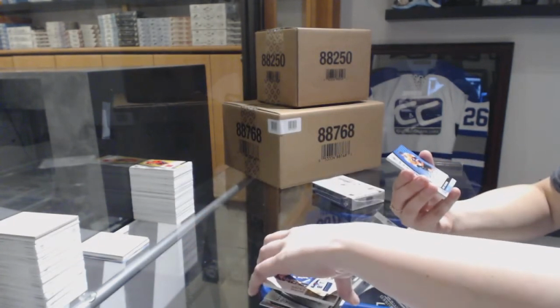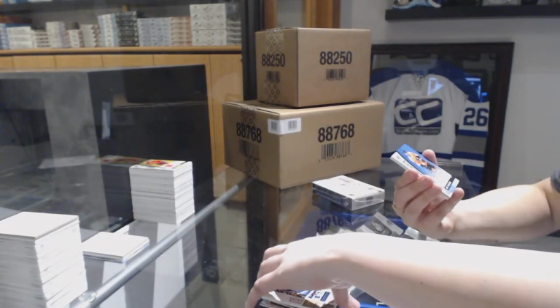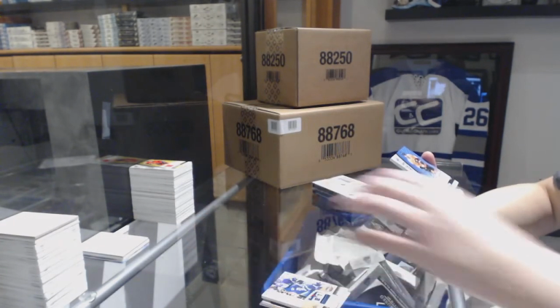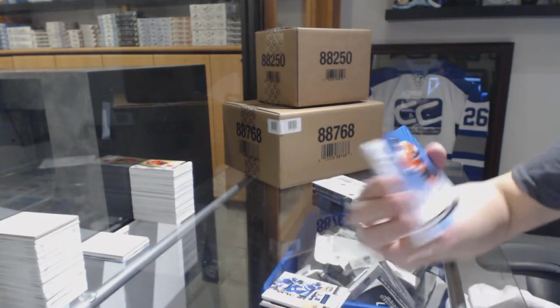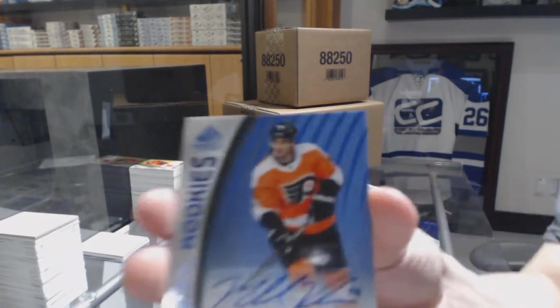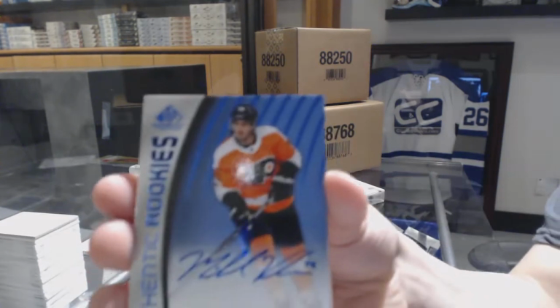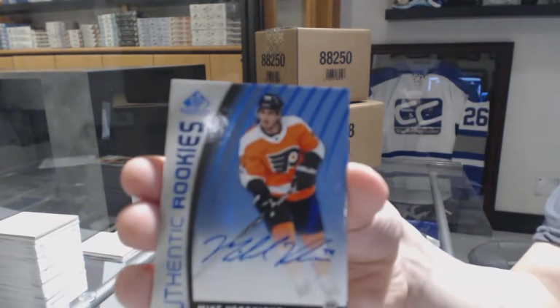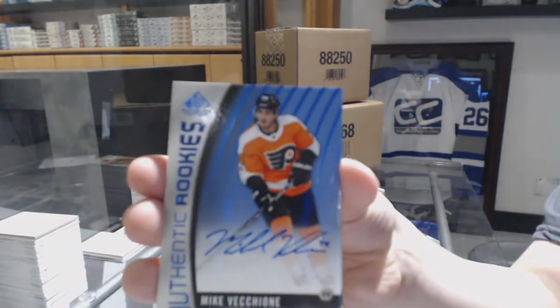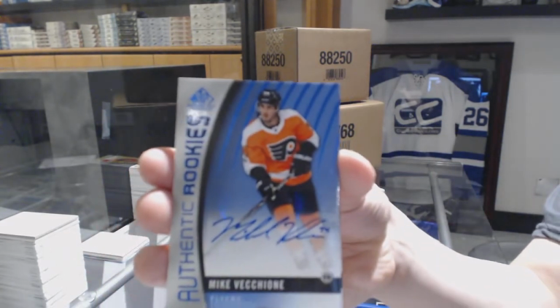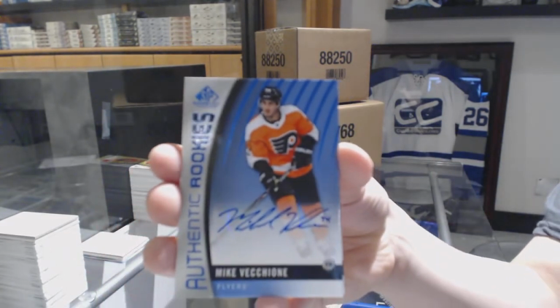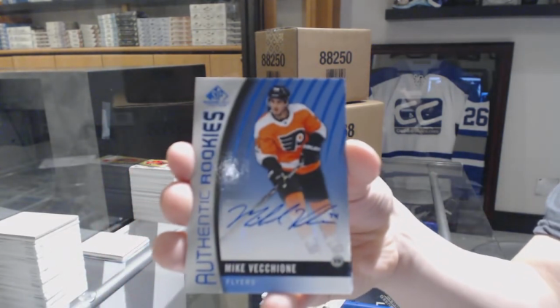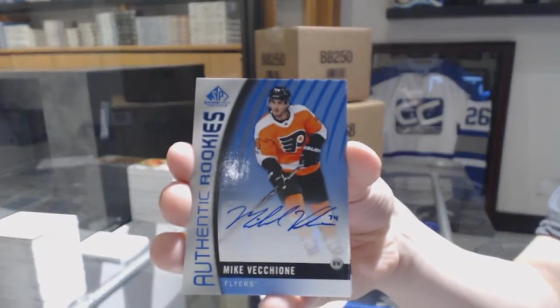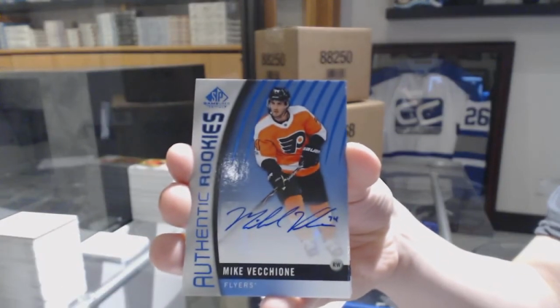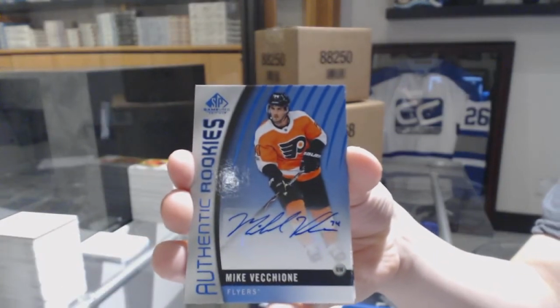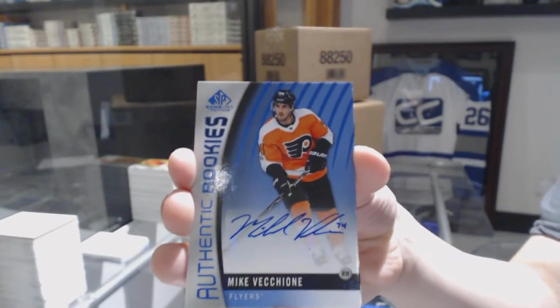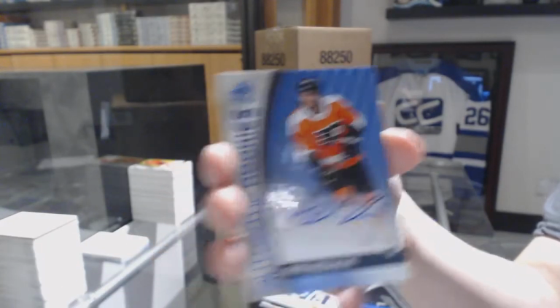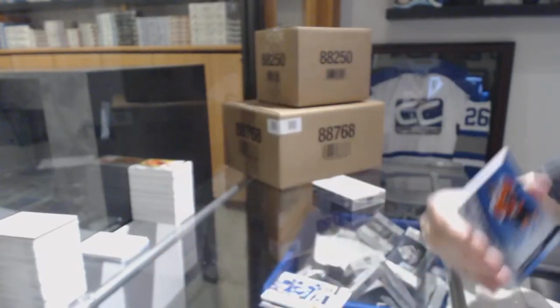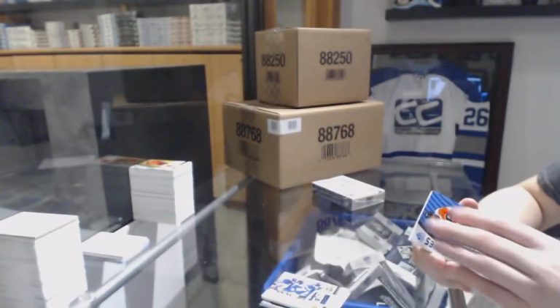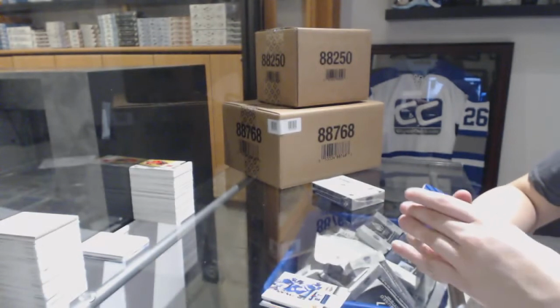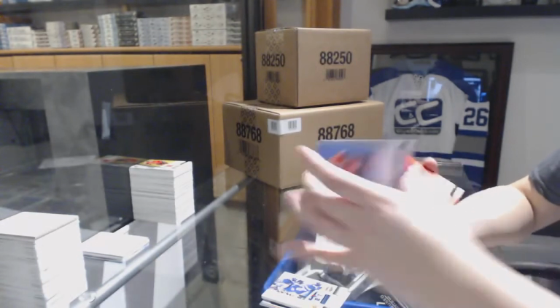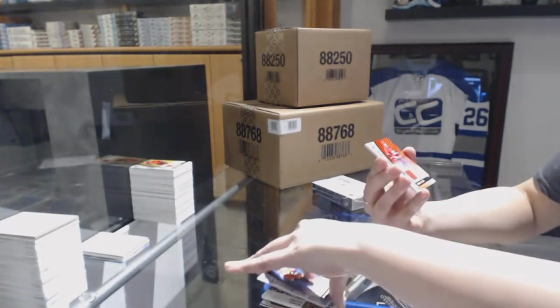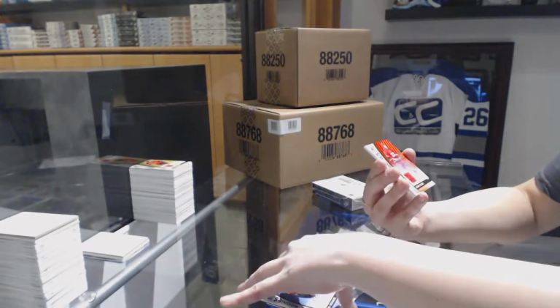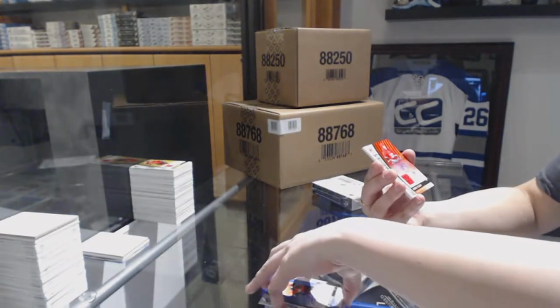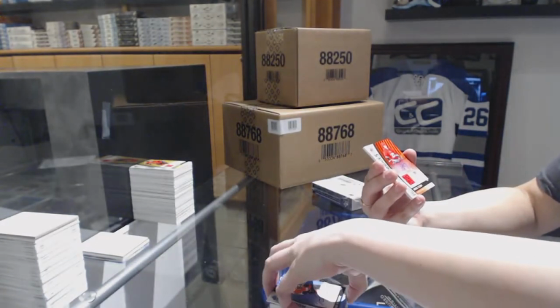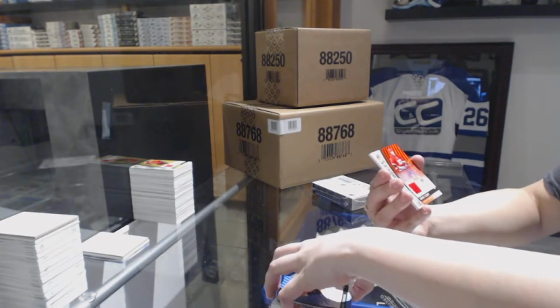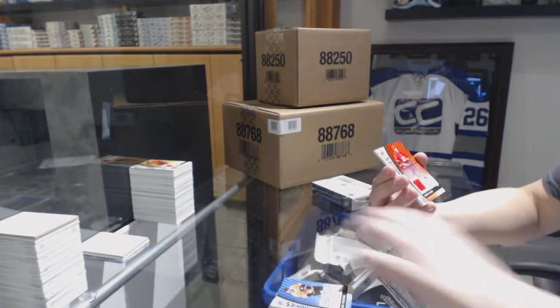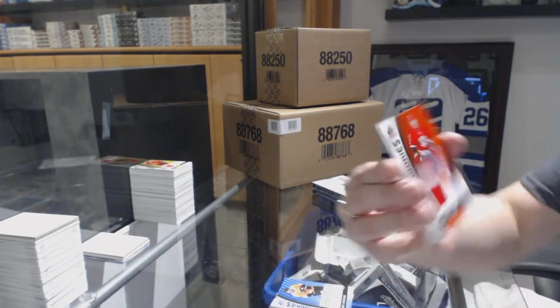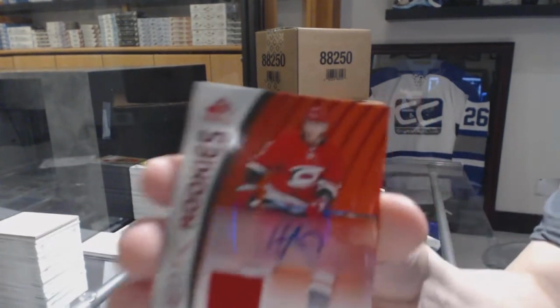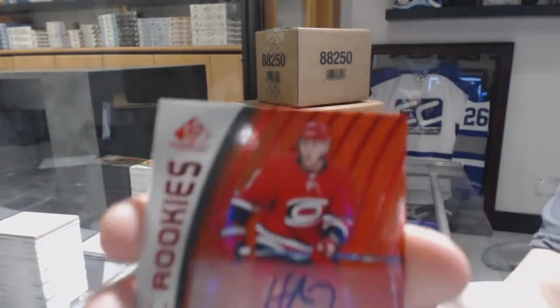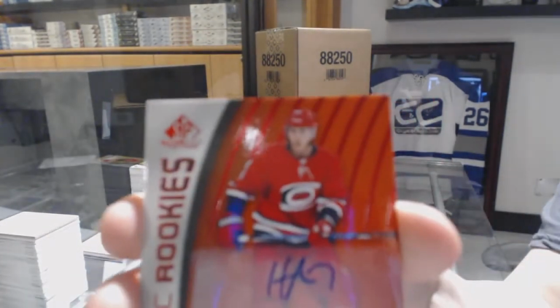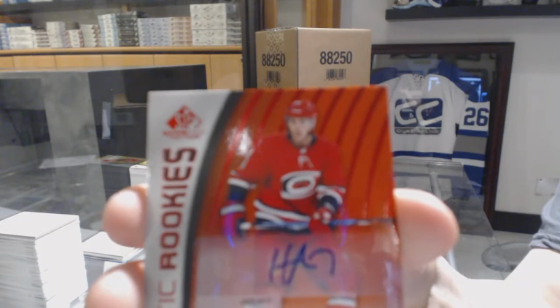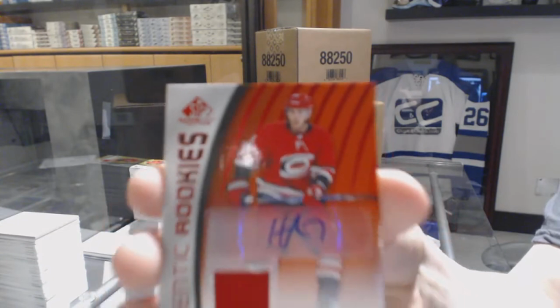An Authentic Rookie Blue Auto, Mike Becchione for the Philadelphia Flyers. Authentic Rookie jersey auto, Hayden Fleury for the Carolina Hurricanes.